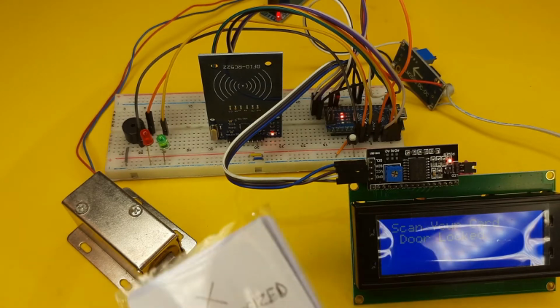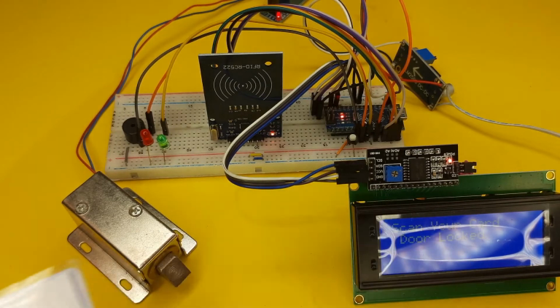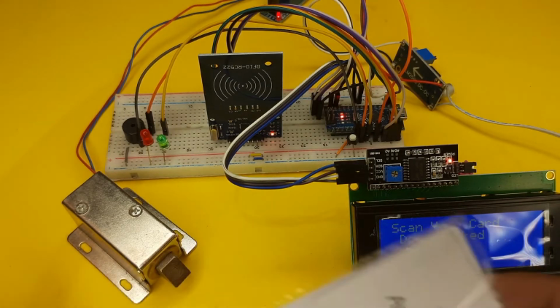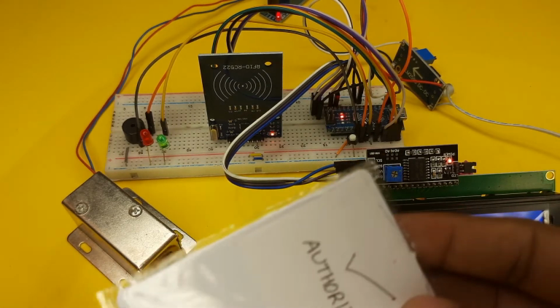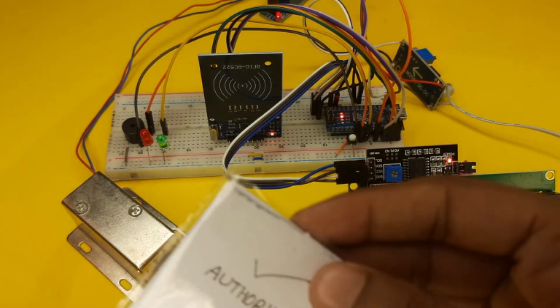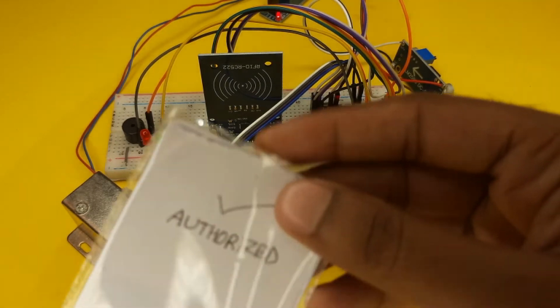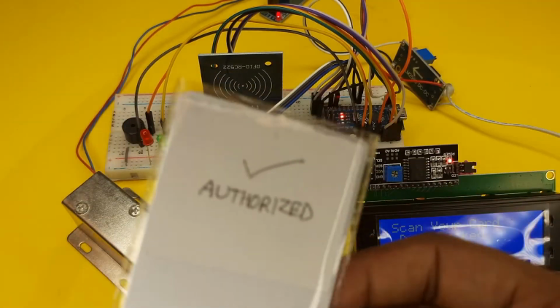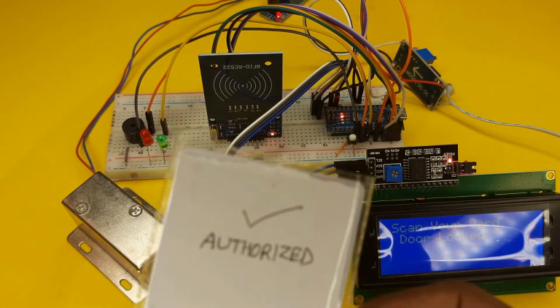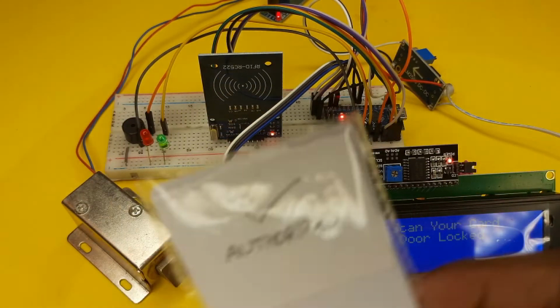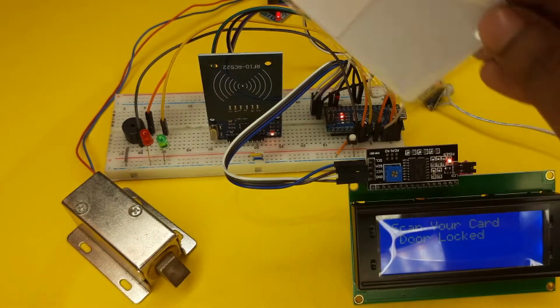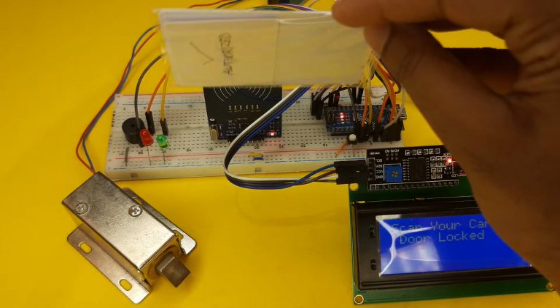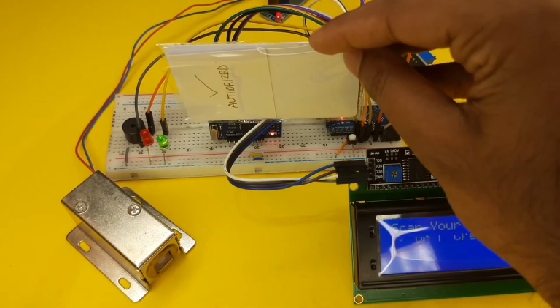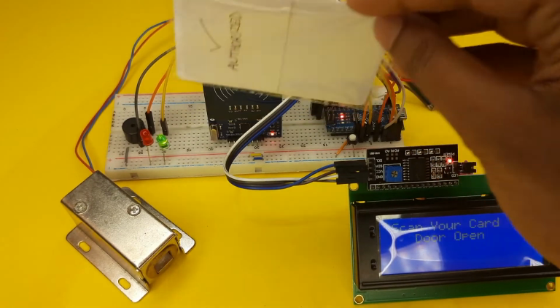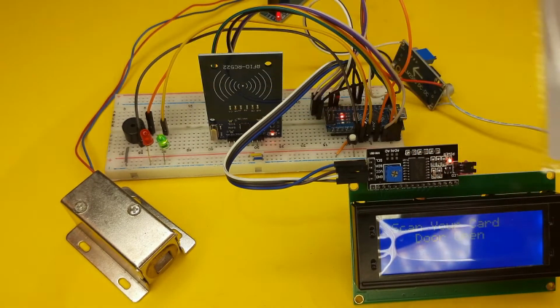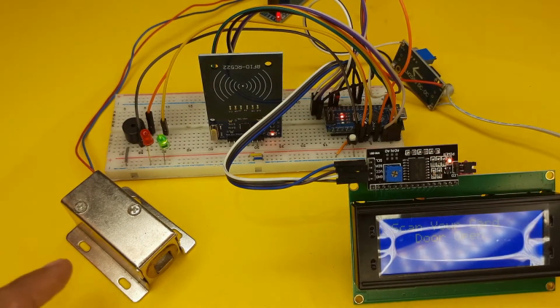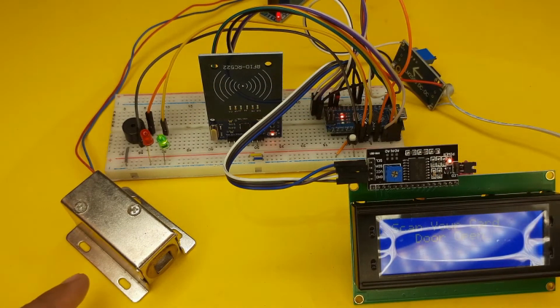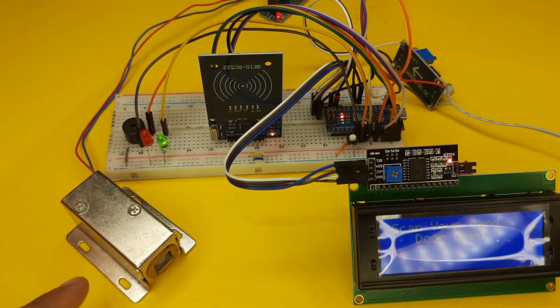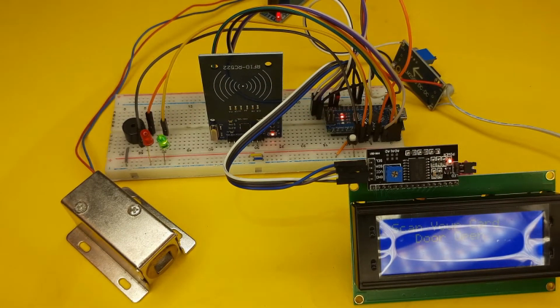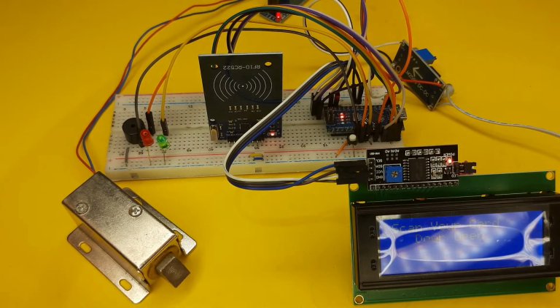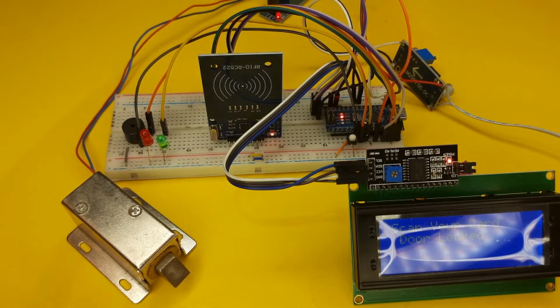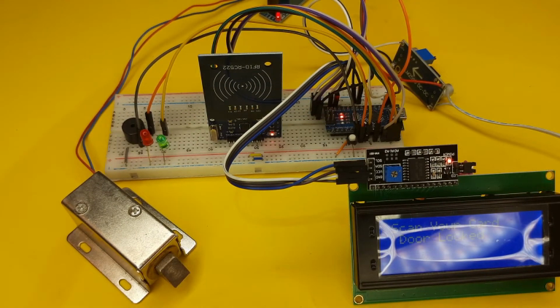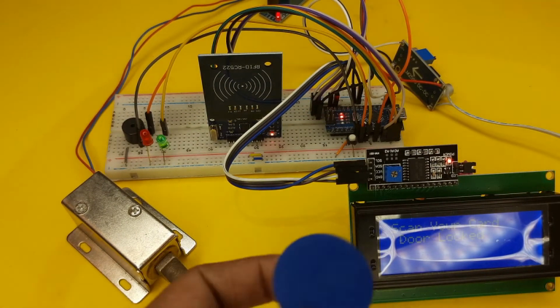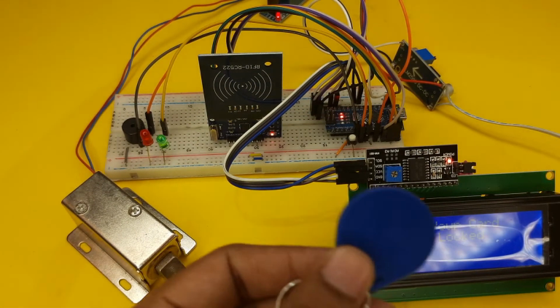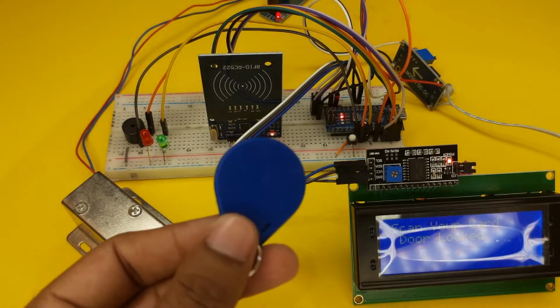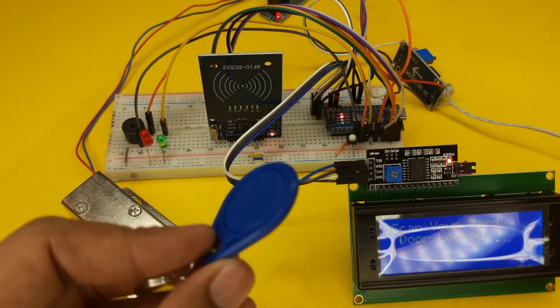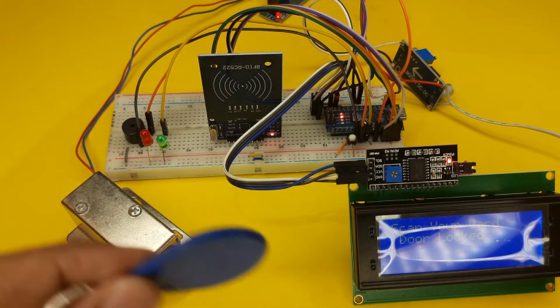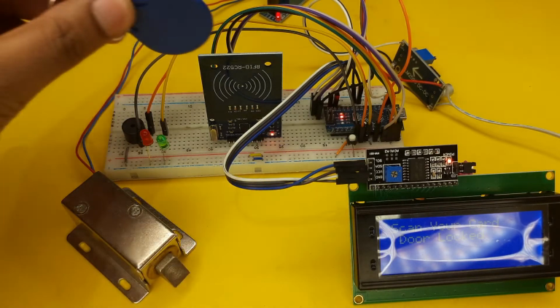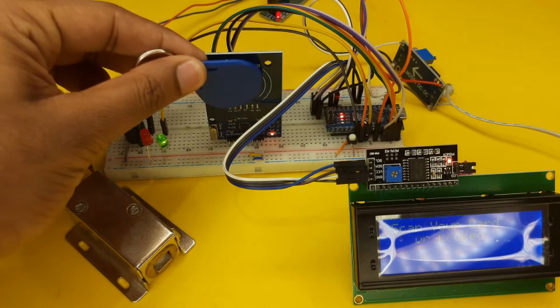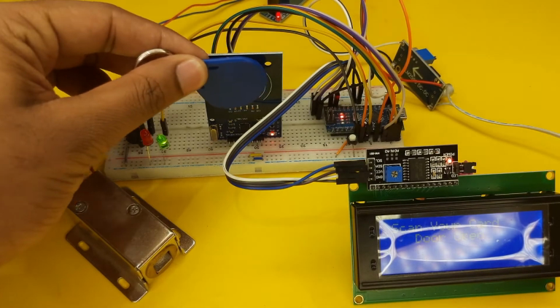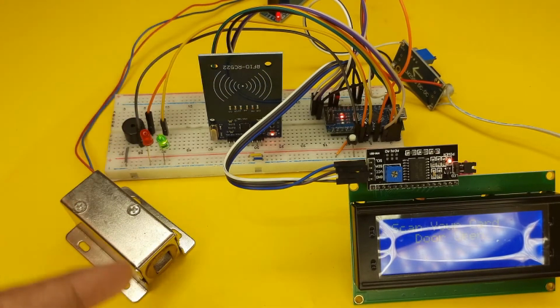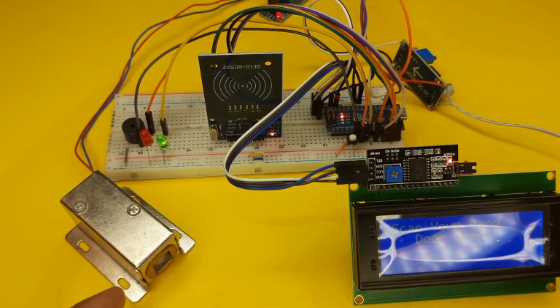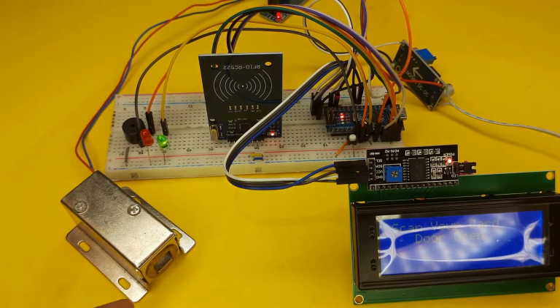Let's see. At first I will test using the authorized card. The door opens. Now I will use the authorized key ring. The door also opens.